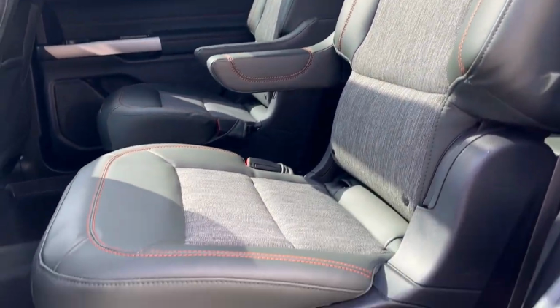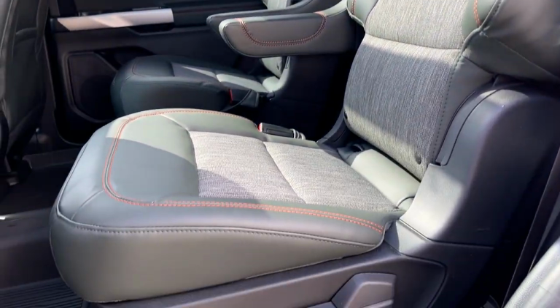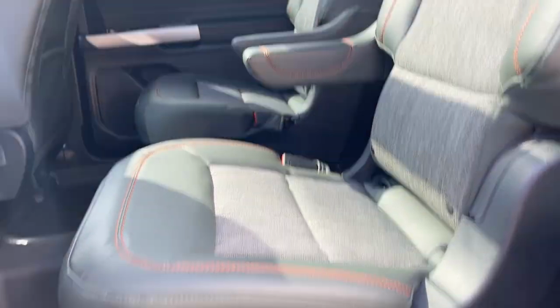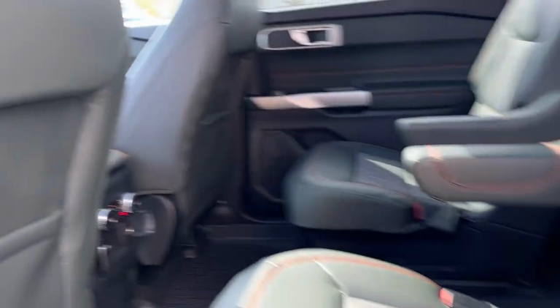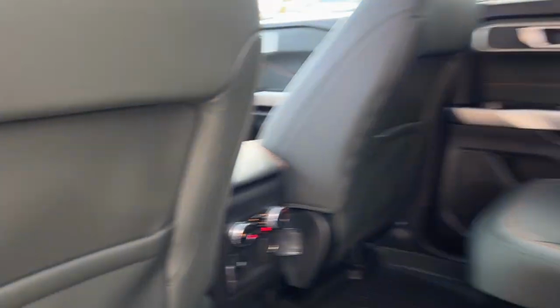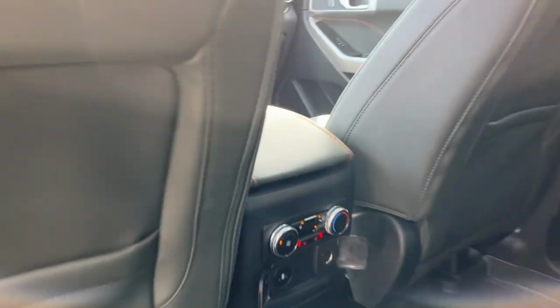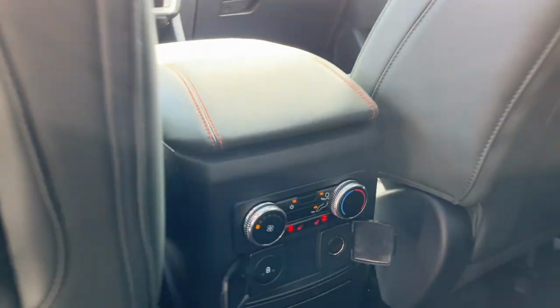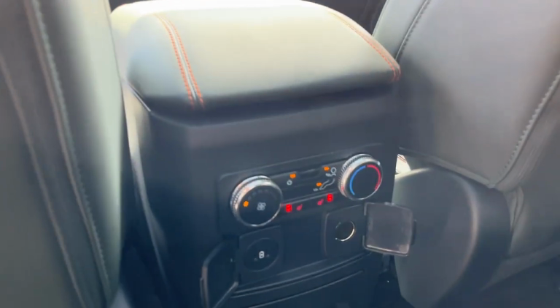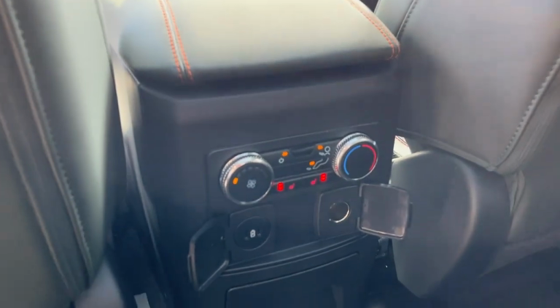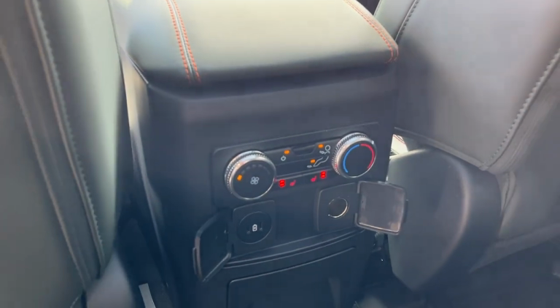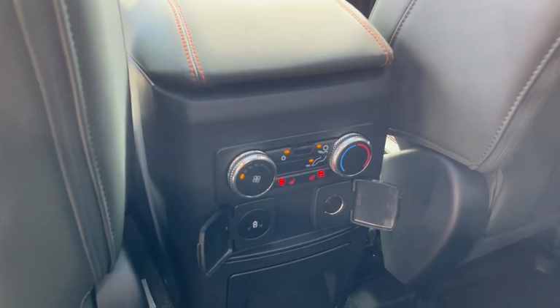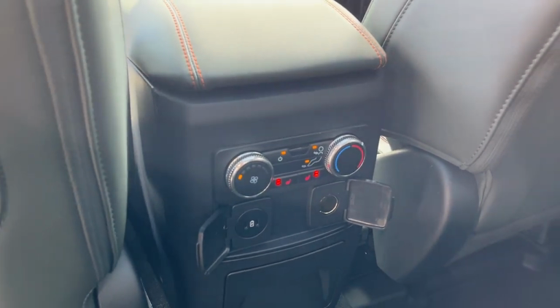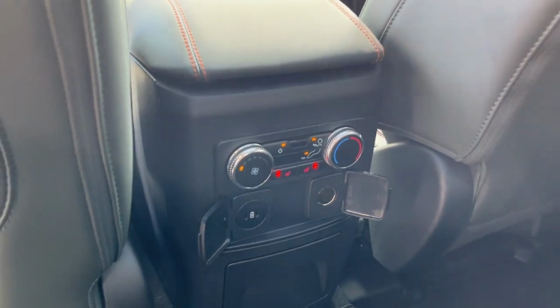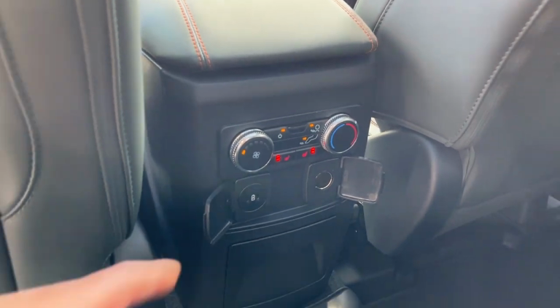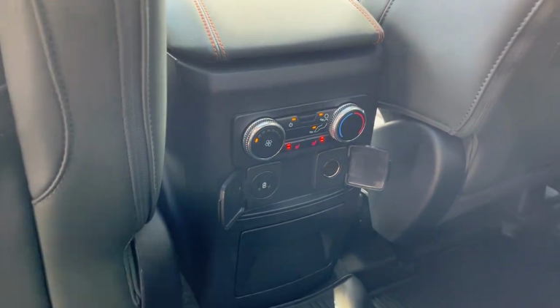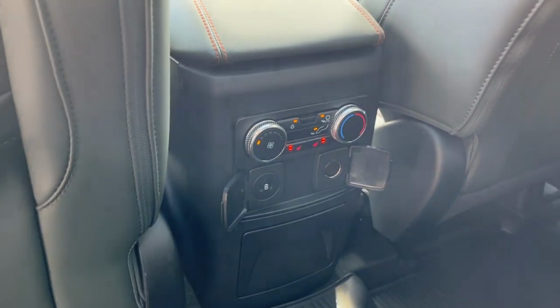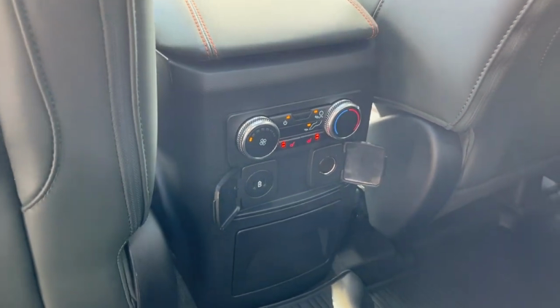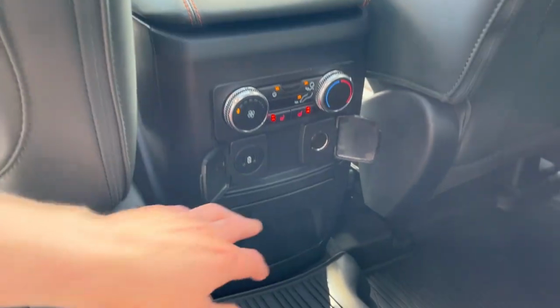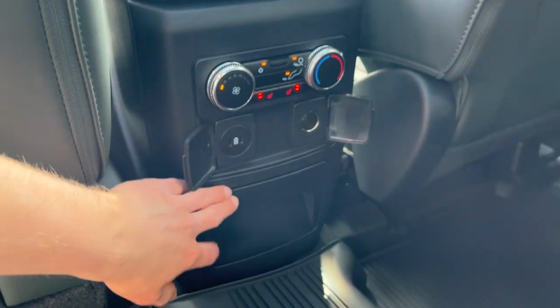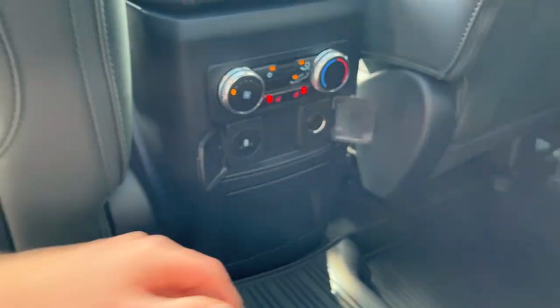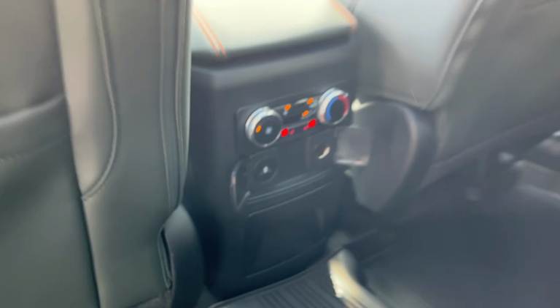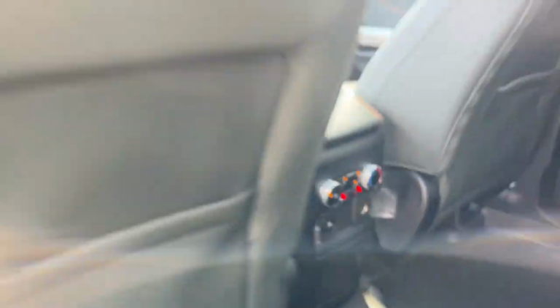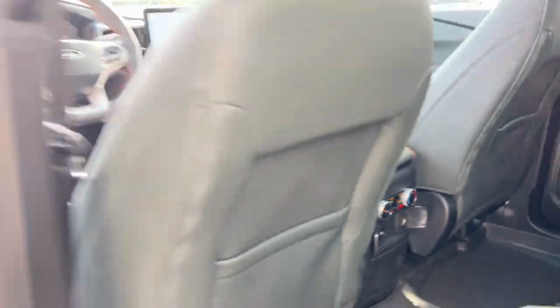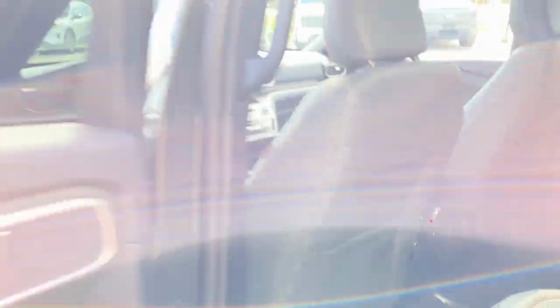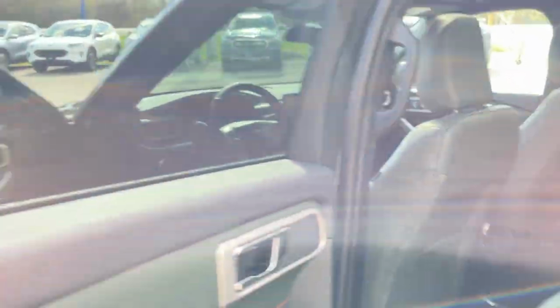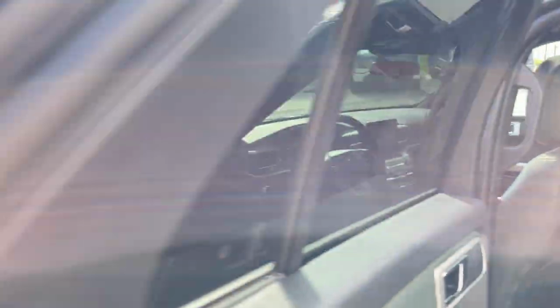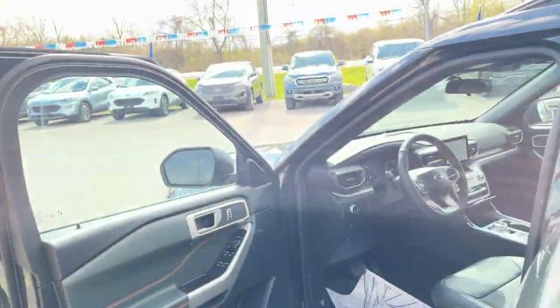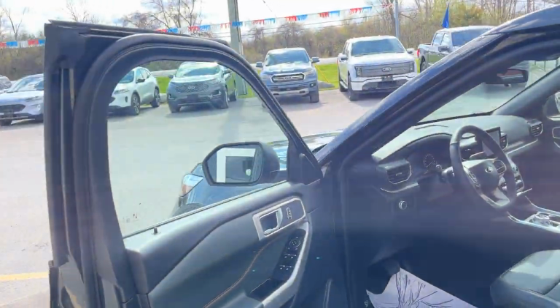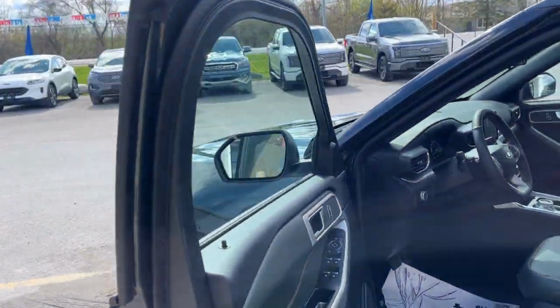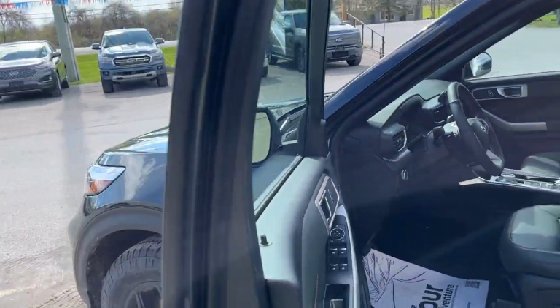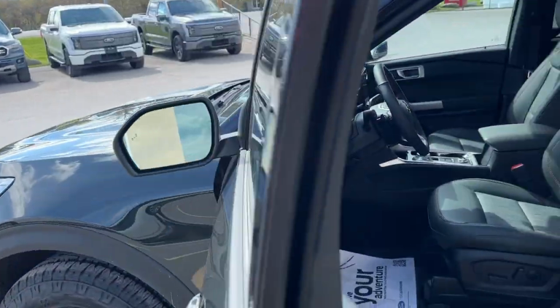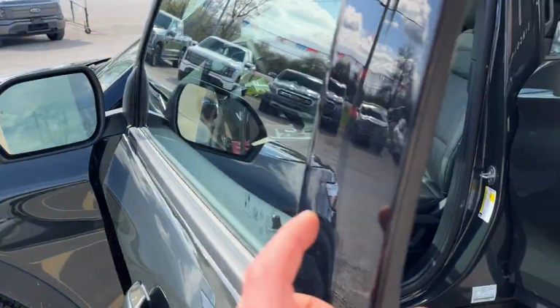Coming around to the interior, you get nice Active X seating material. The second-row seats are heated, and passengers have their own climate controls, power options, and cup holders under there as well.